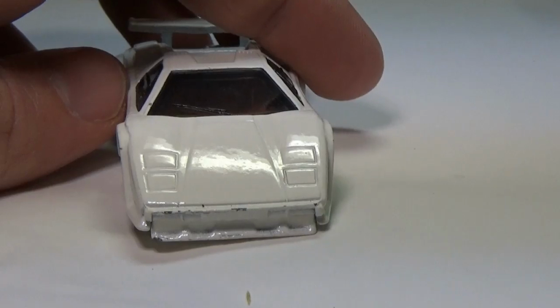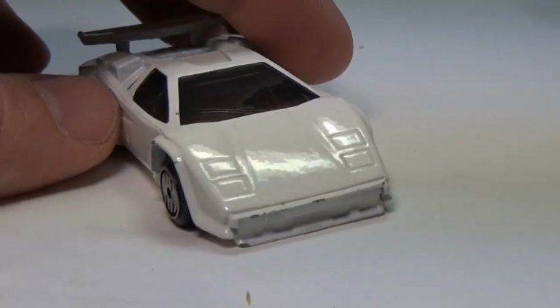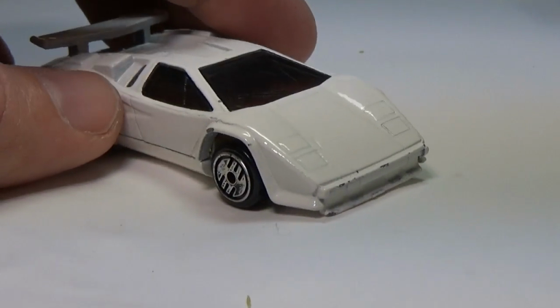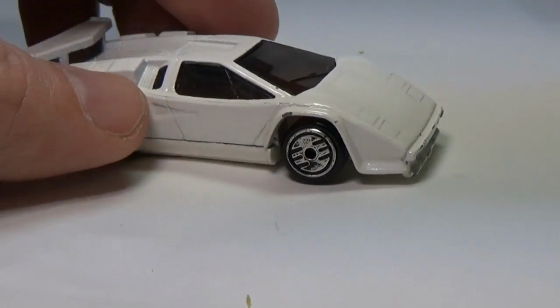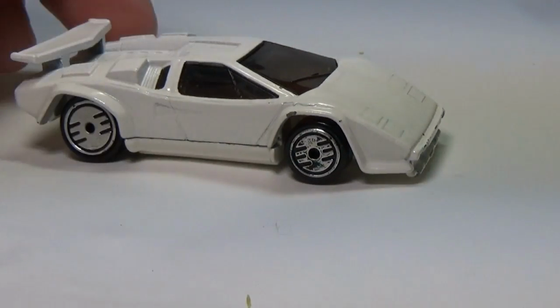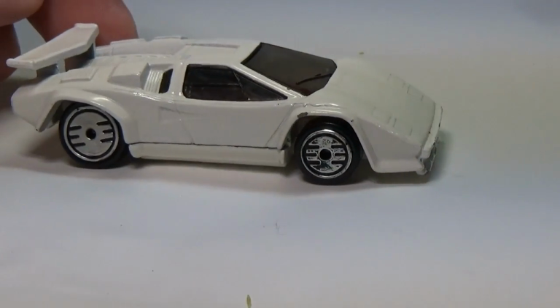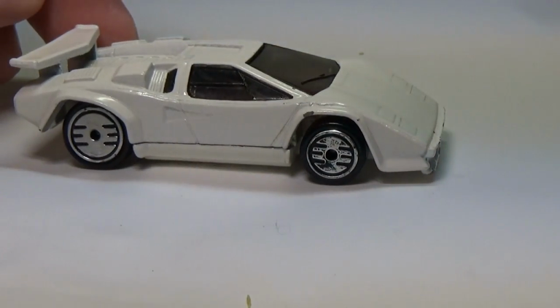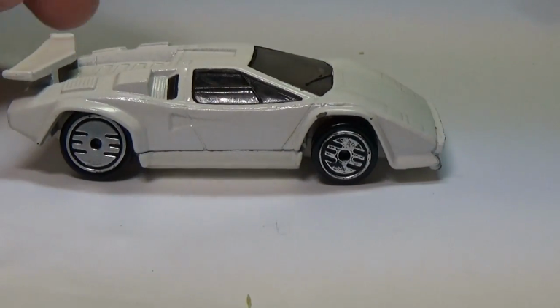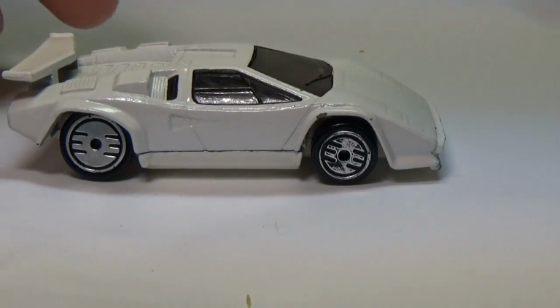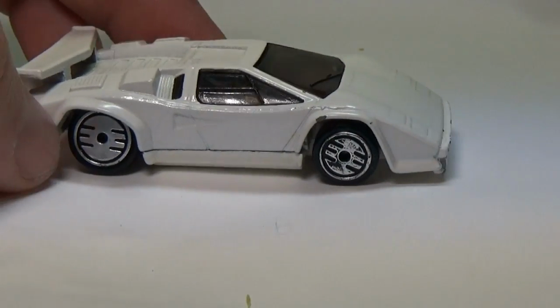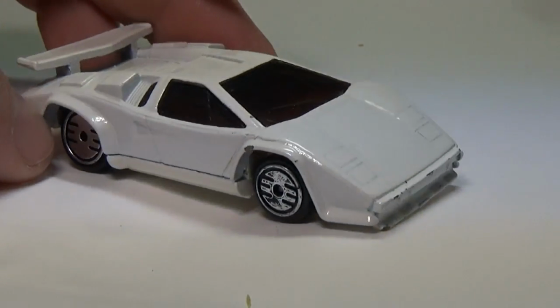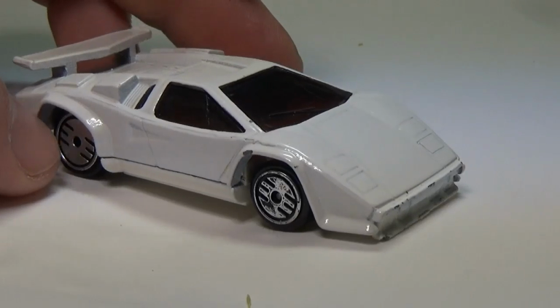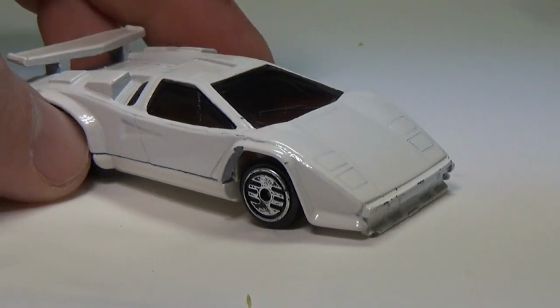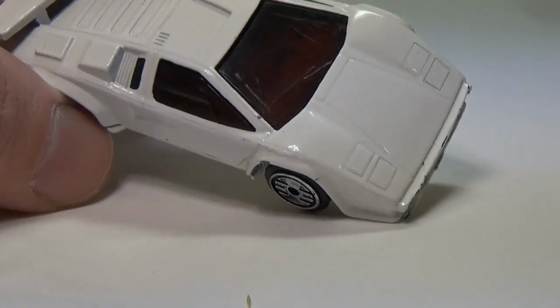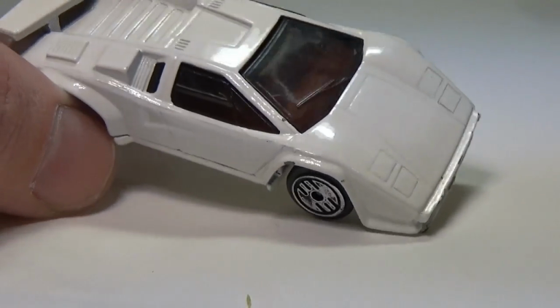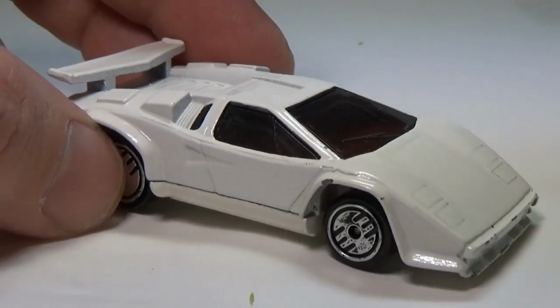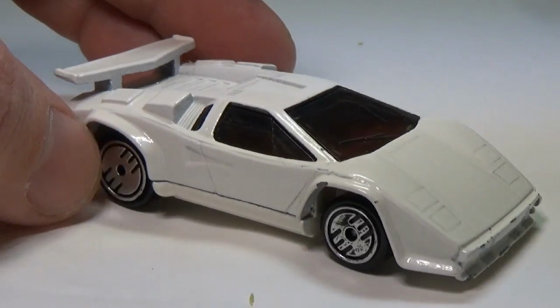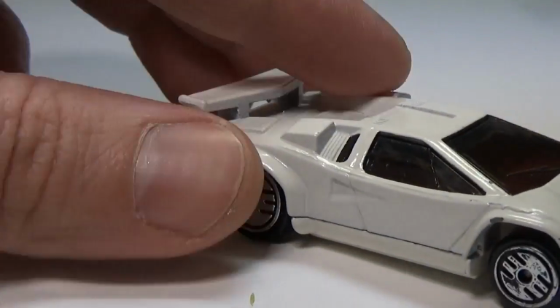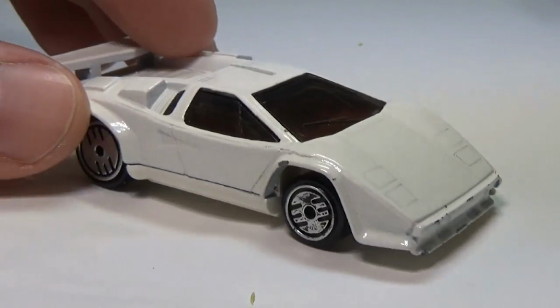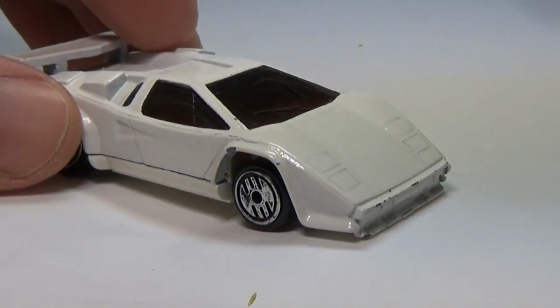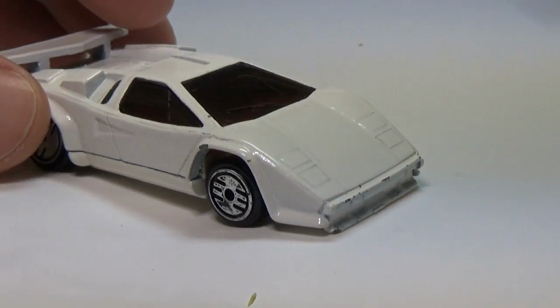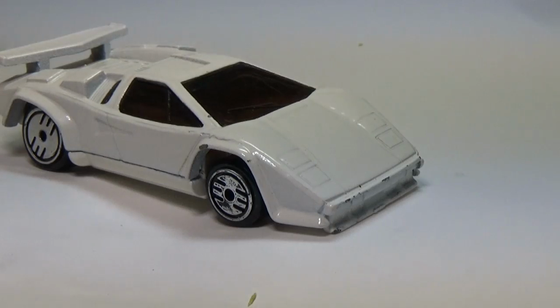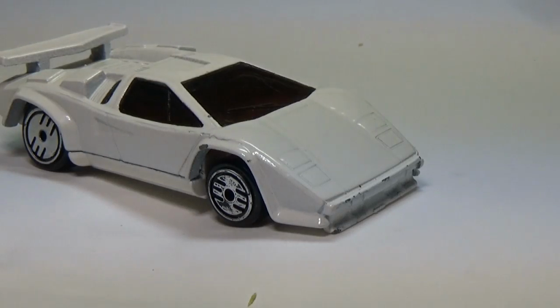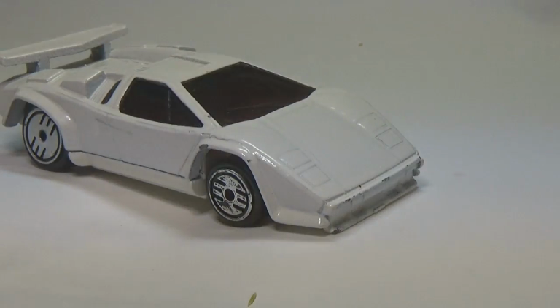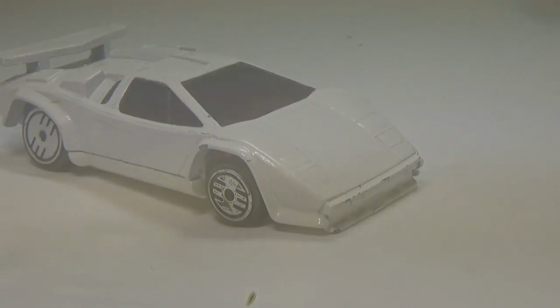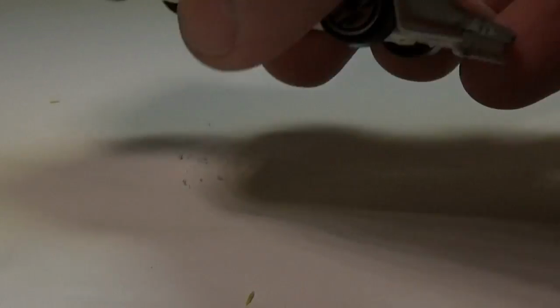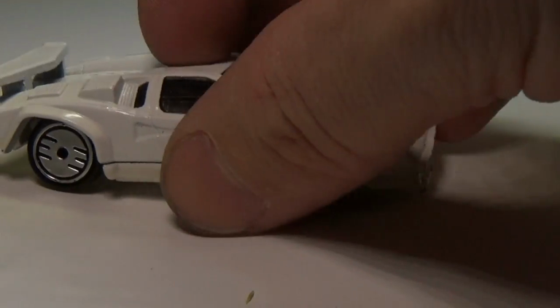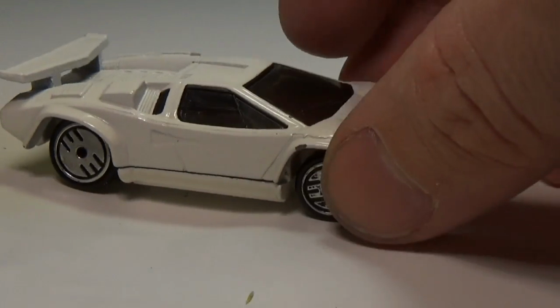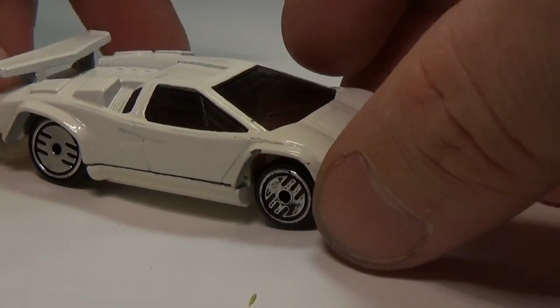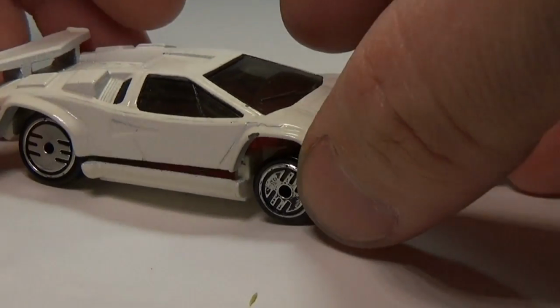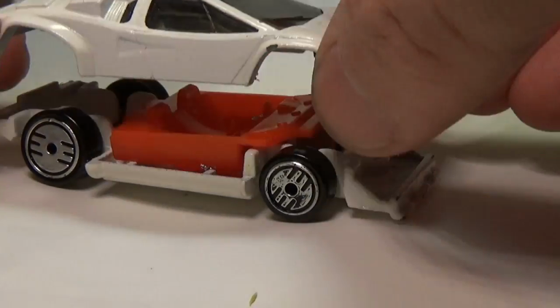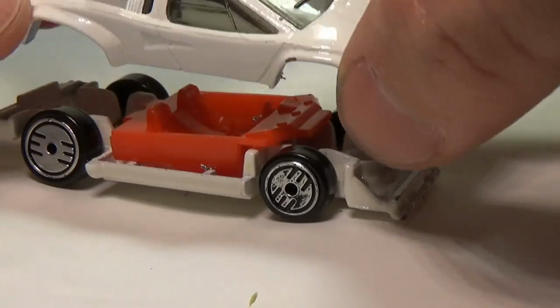The back tires are wrong, as they're always set way too far inside the wheel wells, making the car look sort of strange. And typically they only had one color paint jobs and no tampos. Somehow, Mattel made one of the coolest cars ever made bland.